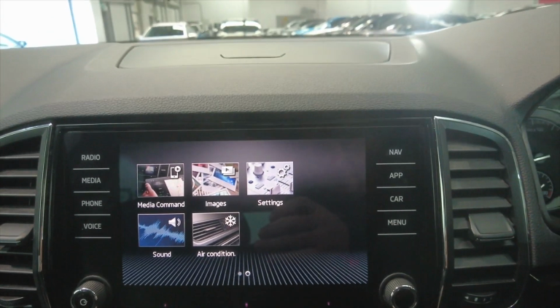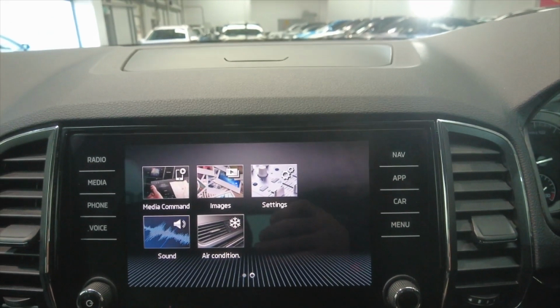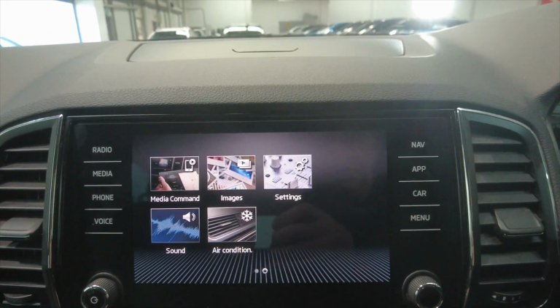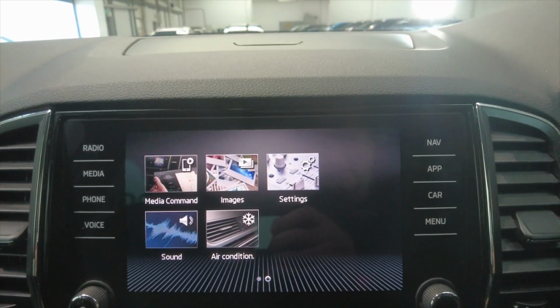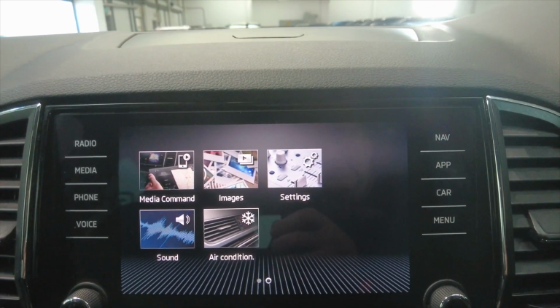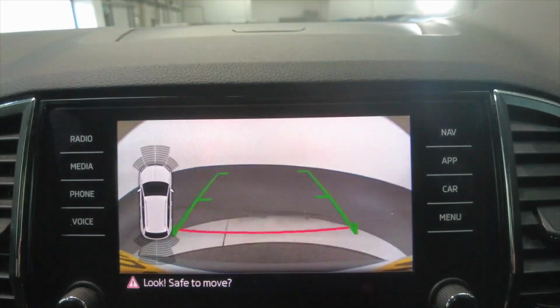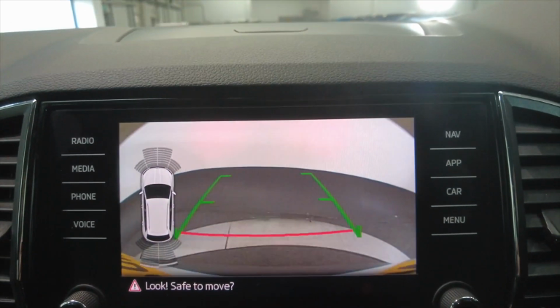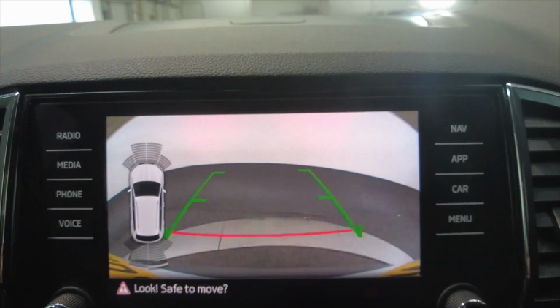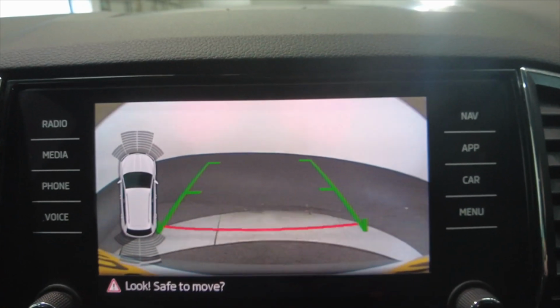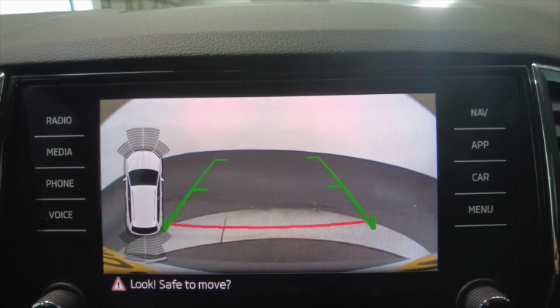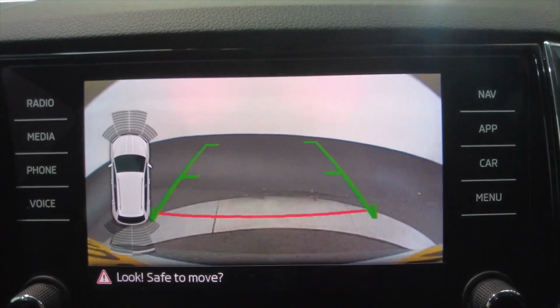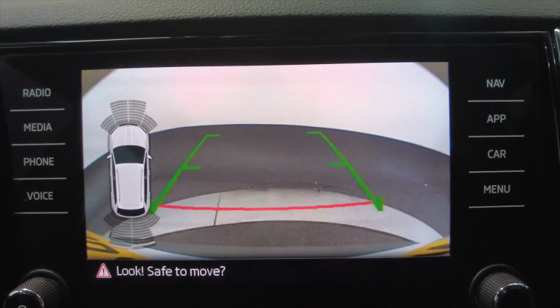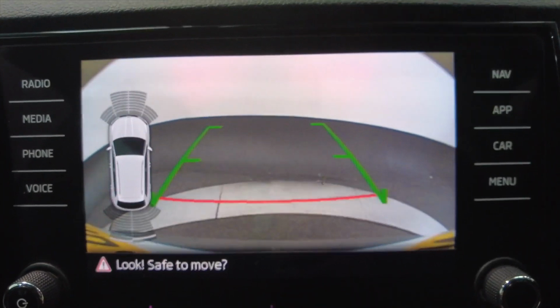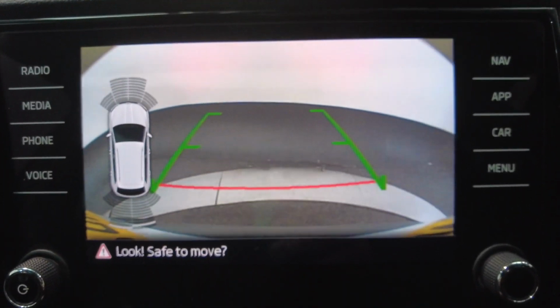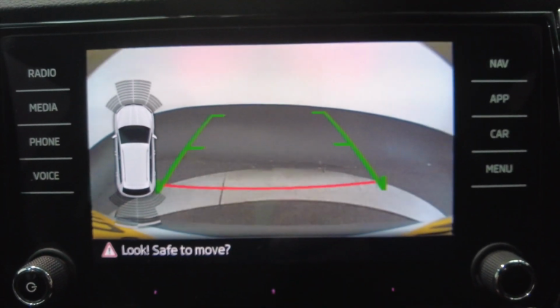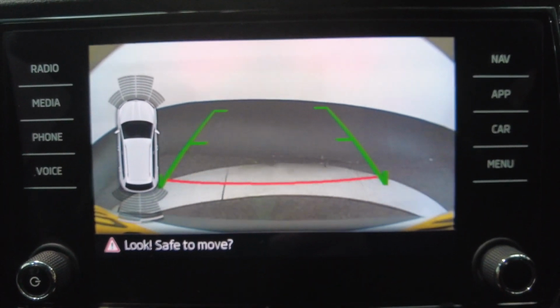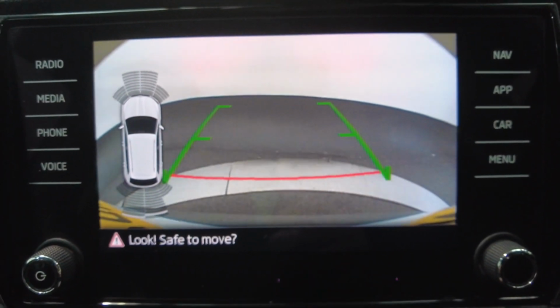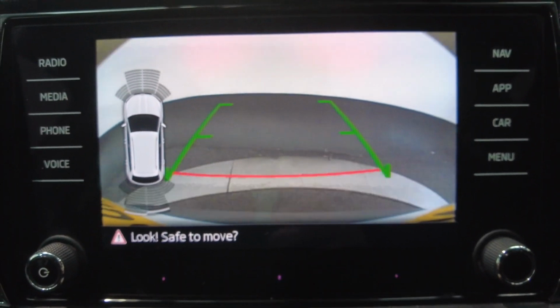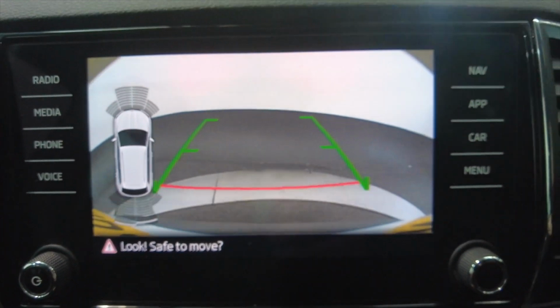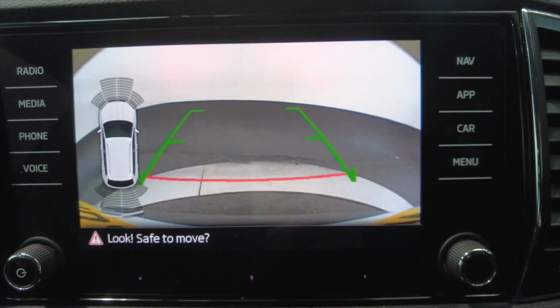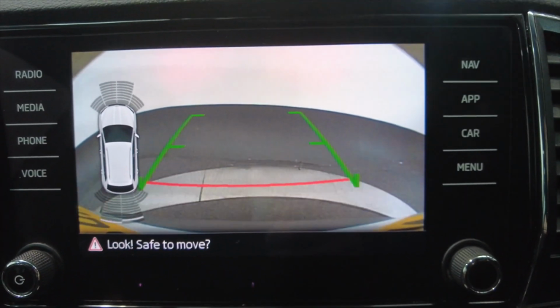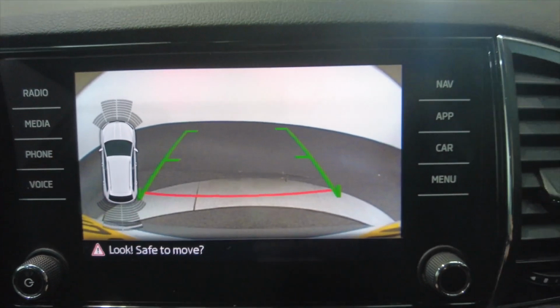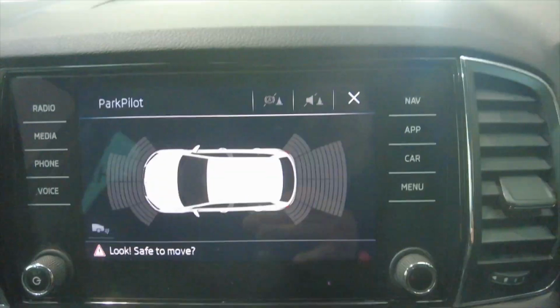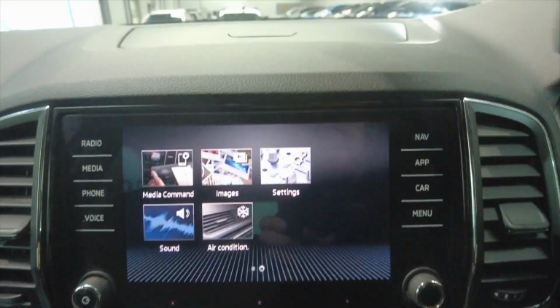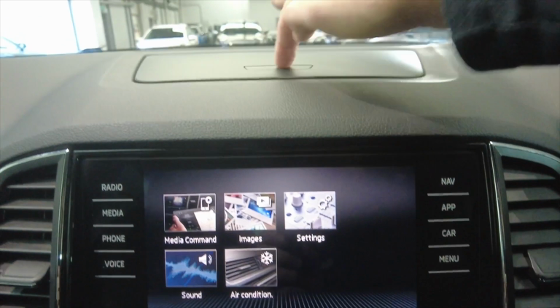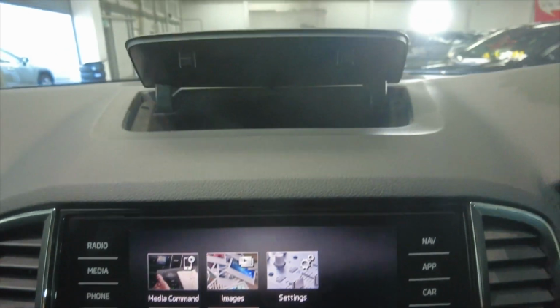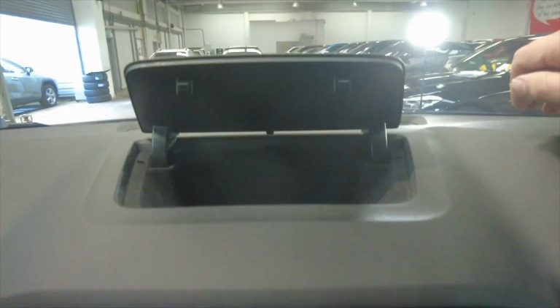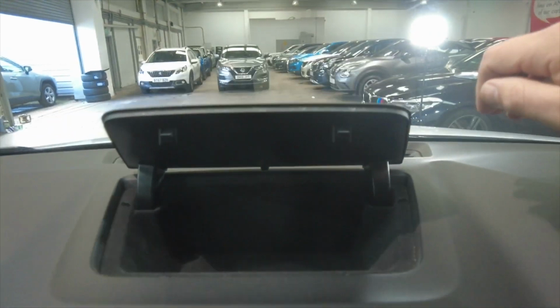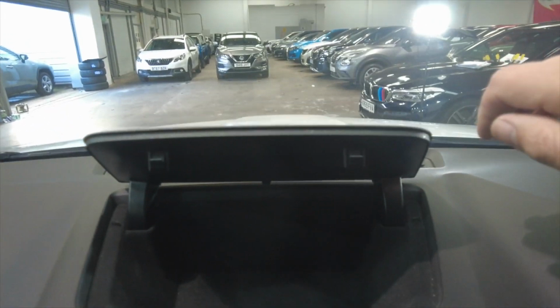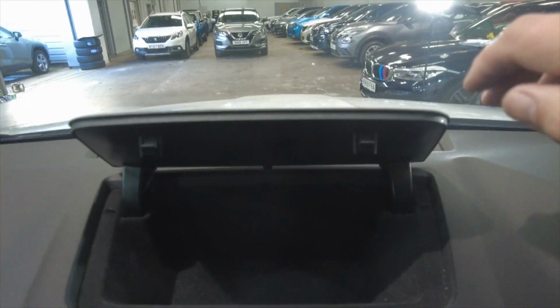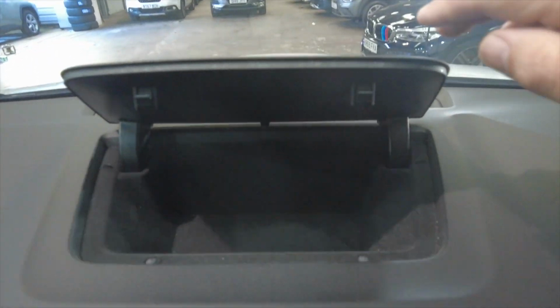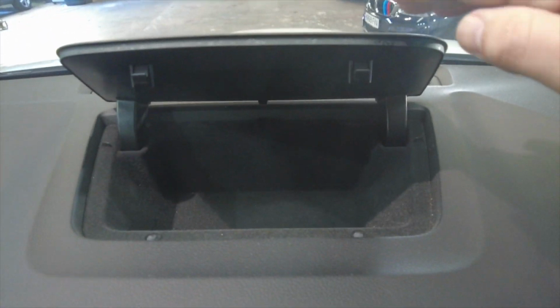If we pop the car into reverse, you will see you've not only got your reverse camera, but you've also got your front and rear parking sensors as well. And we've got this nice little bit of extra storage just here on the top.